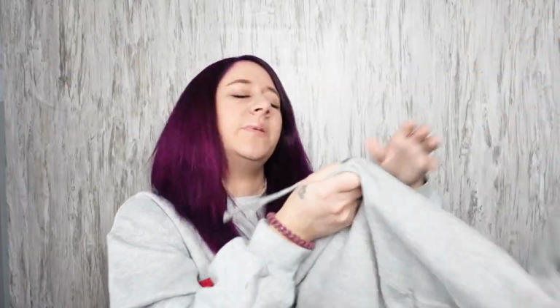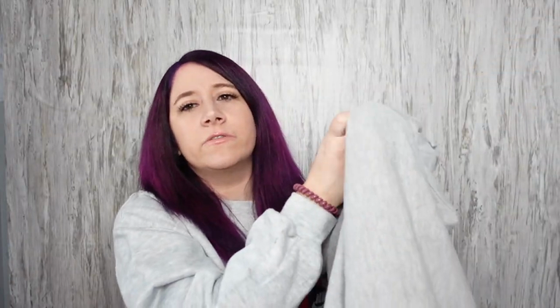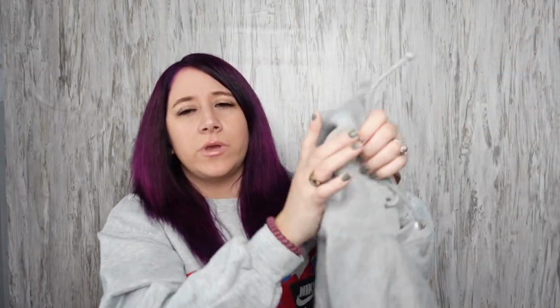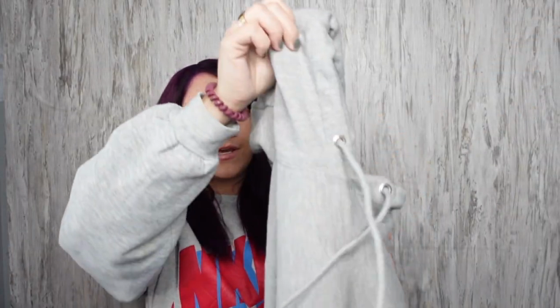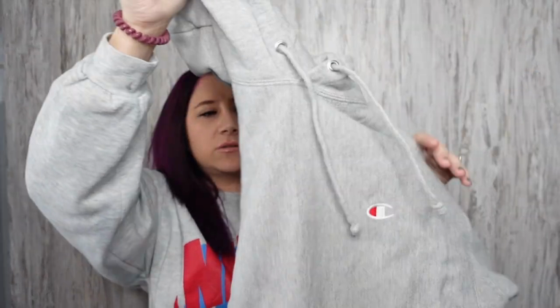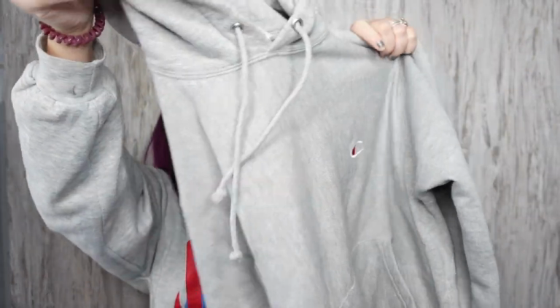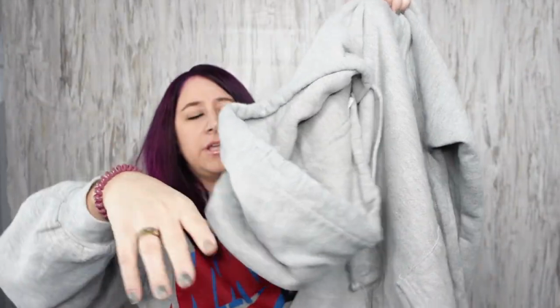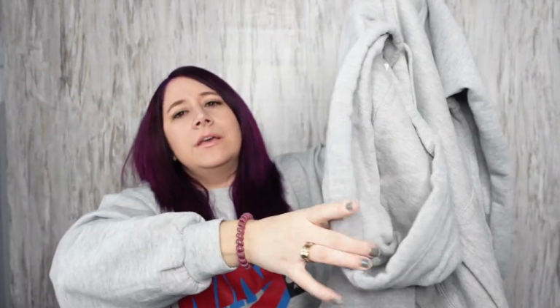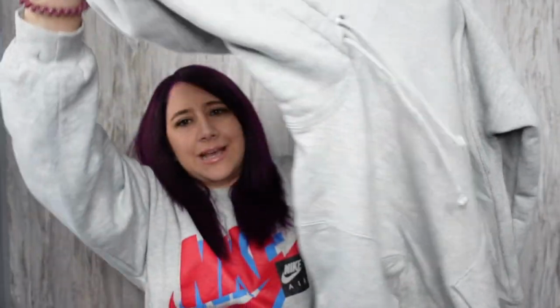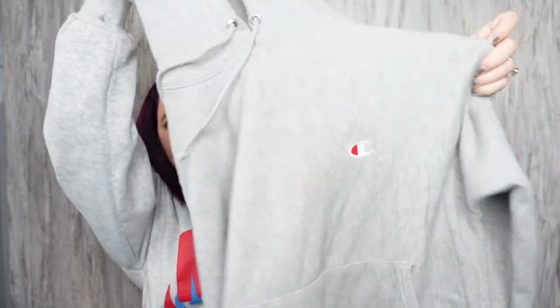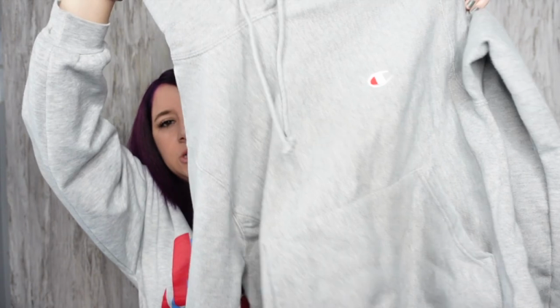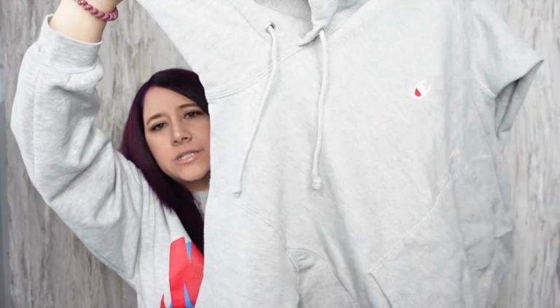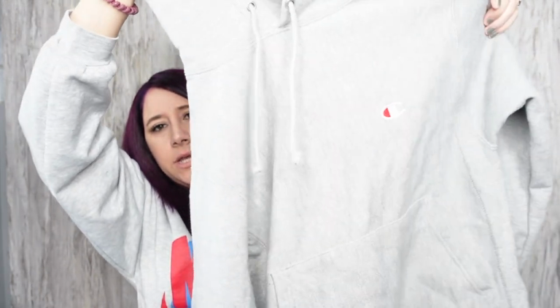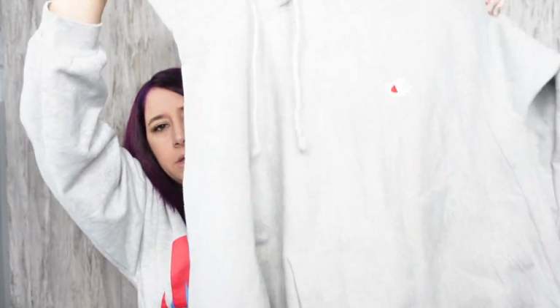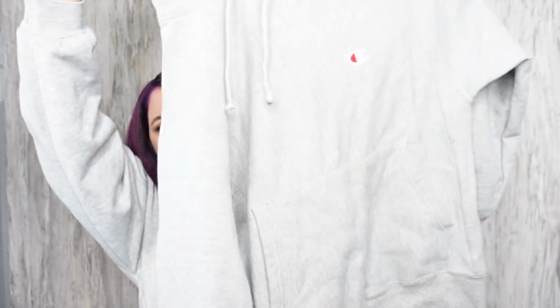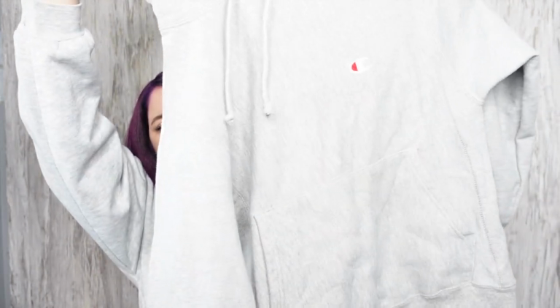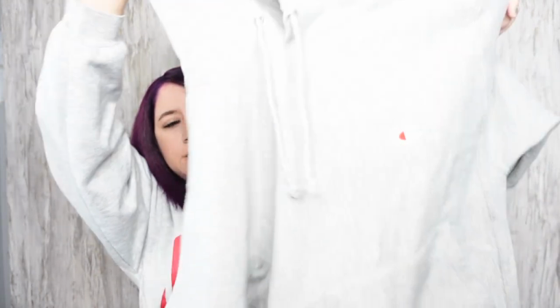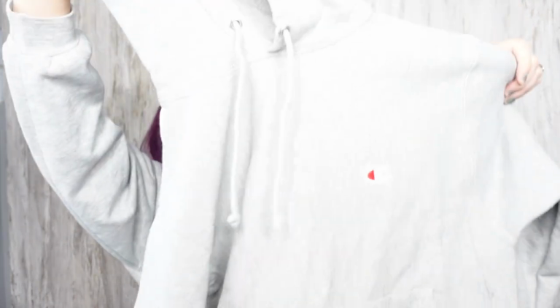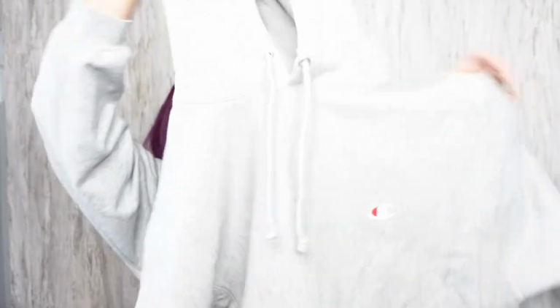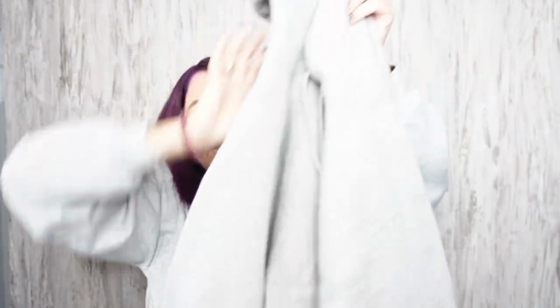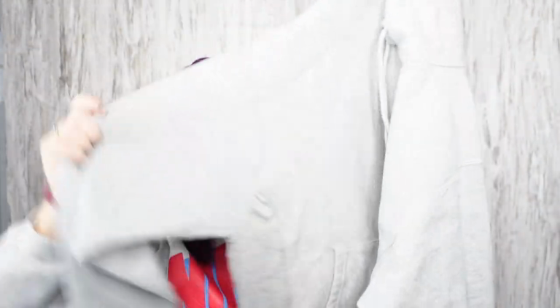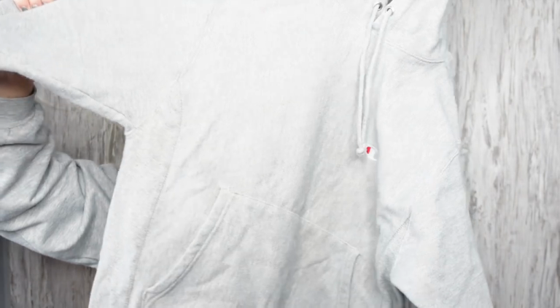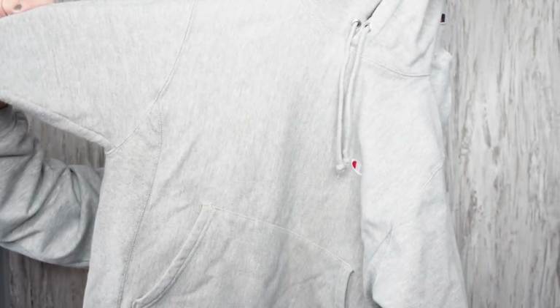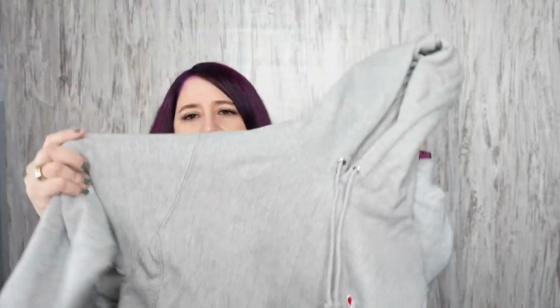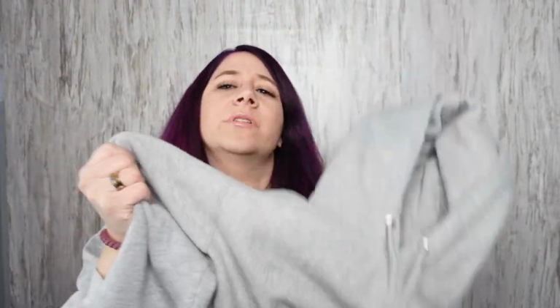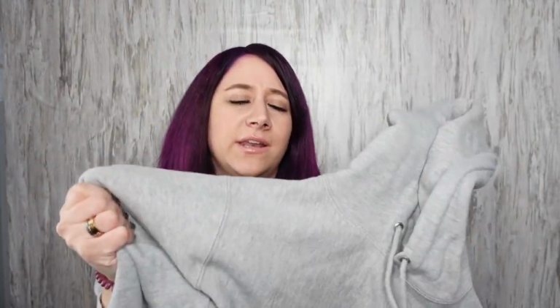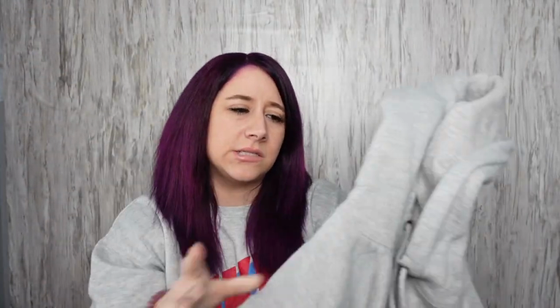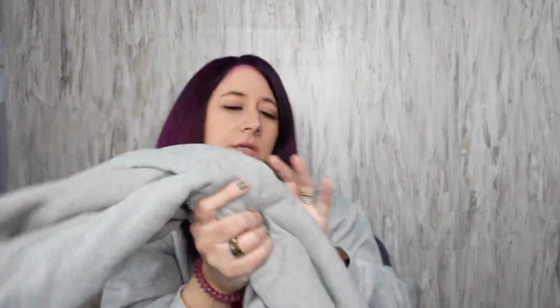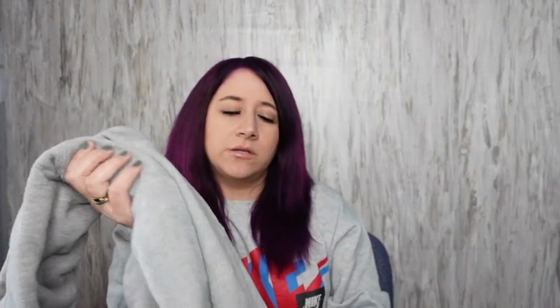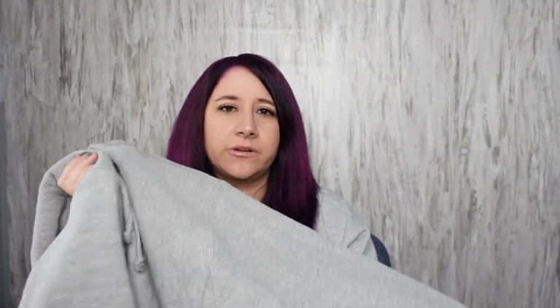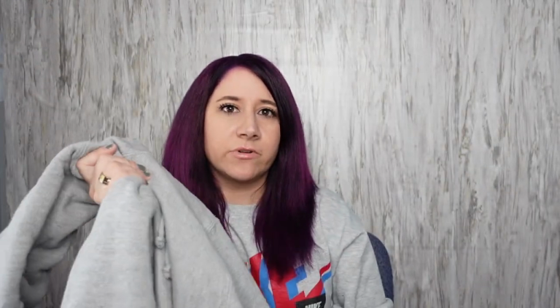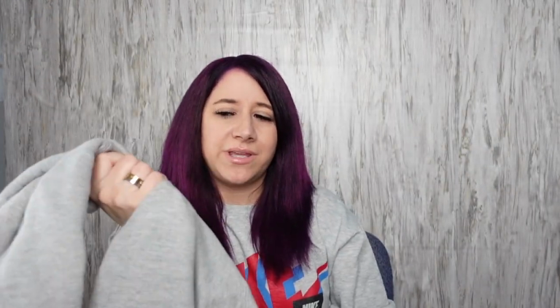Champion reverse weave hoodie. I actually sold this exact hoodie in the exact size just the other day. Really nice. It's a size men's small or women's medium. These are the really thick, nice Champion hoodies — the reverse weave.